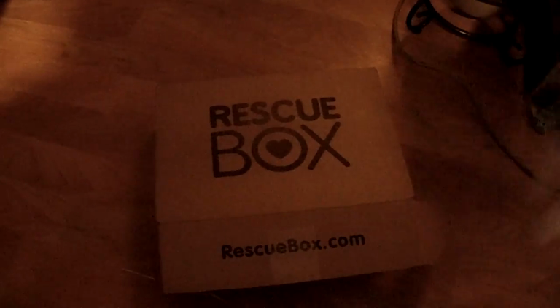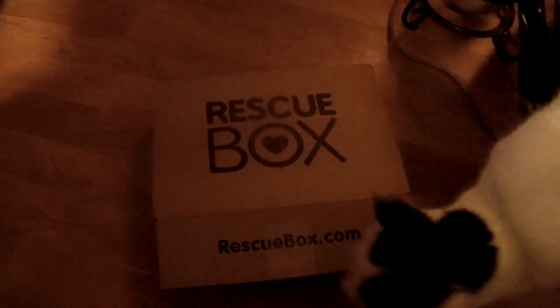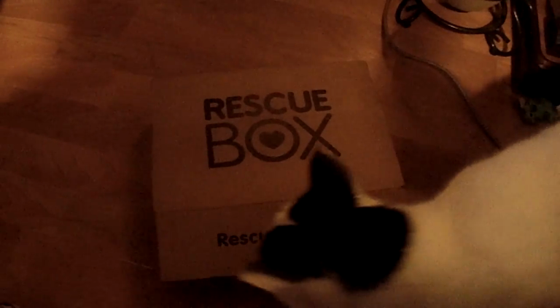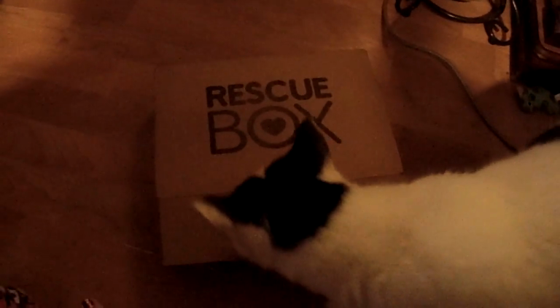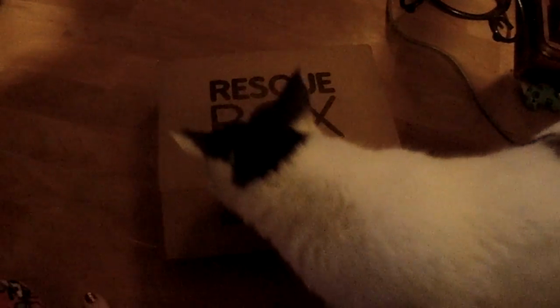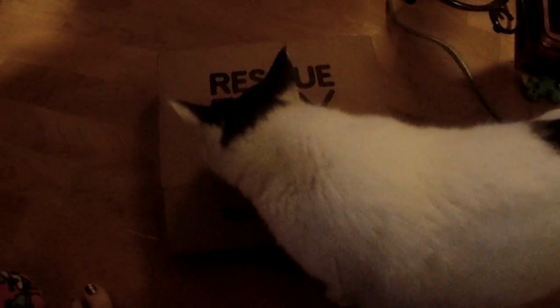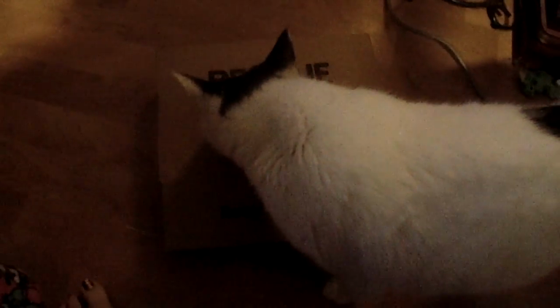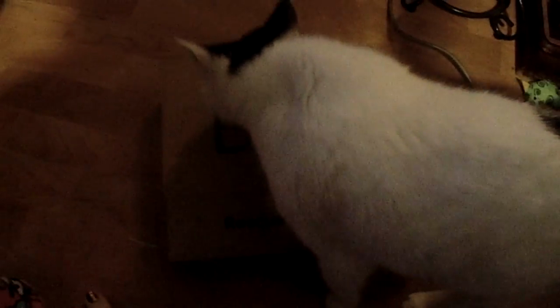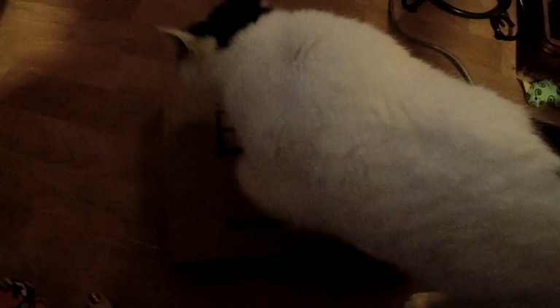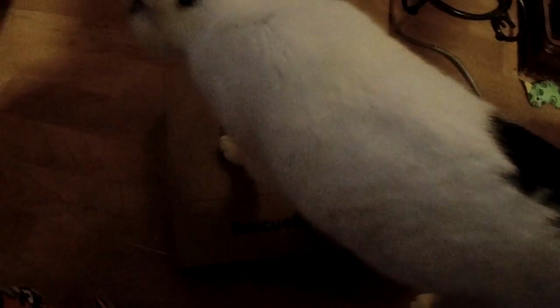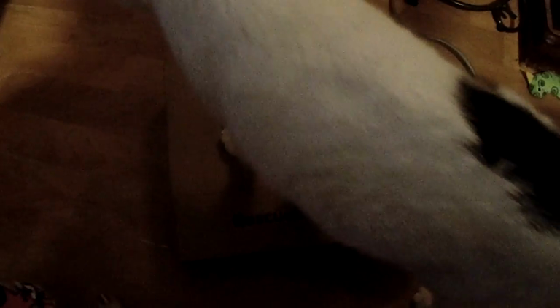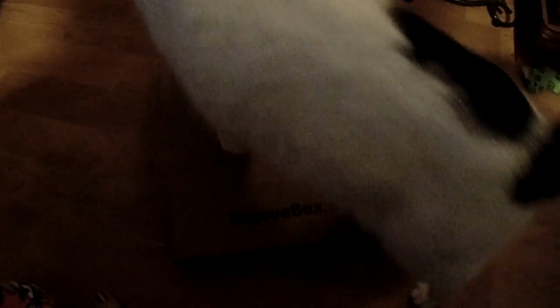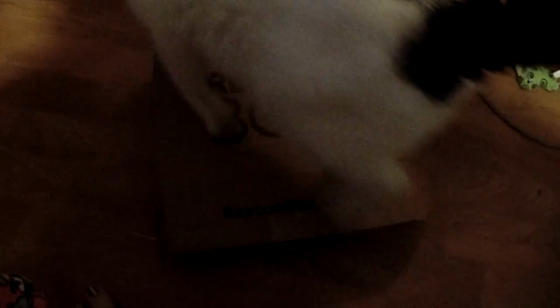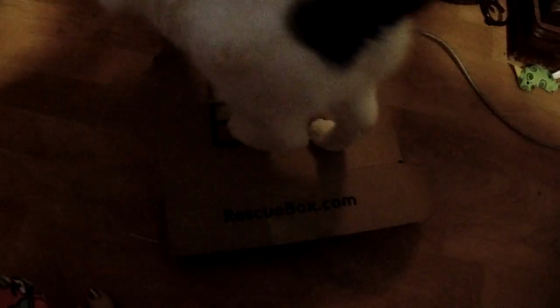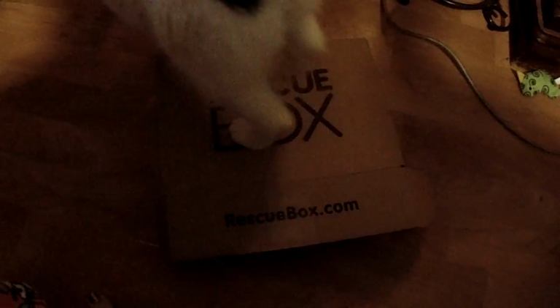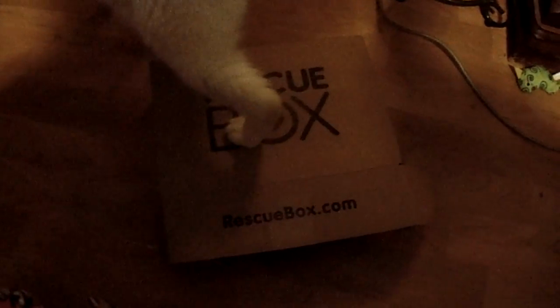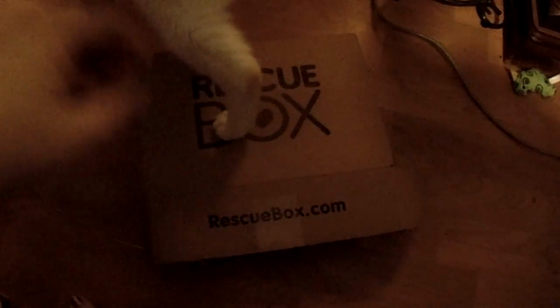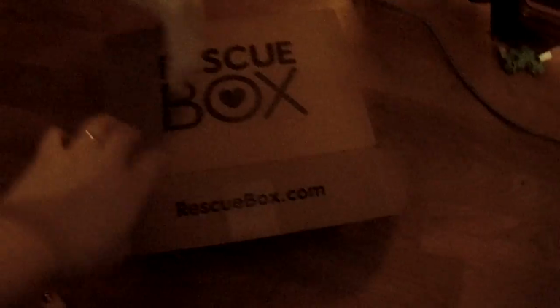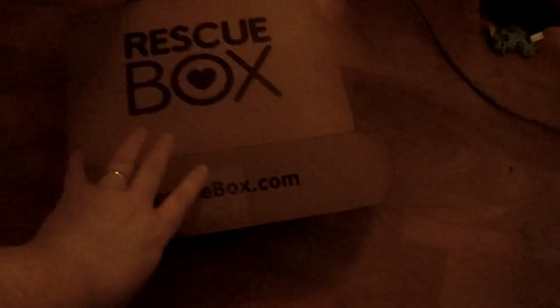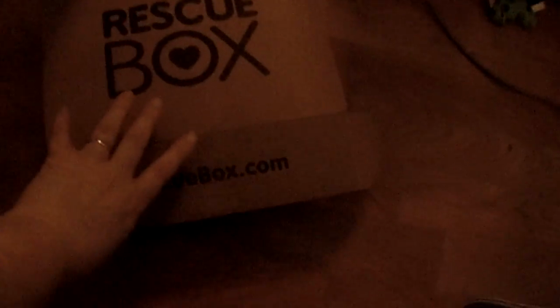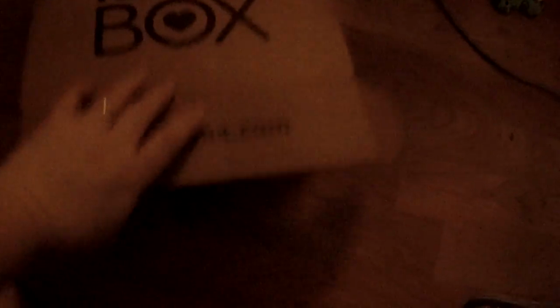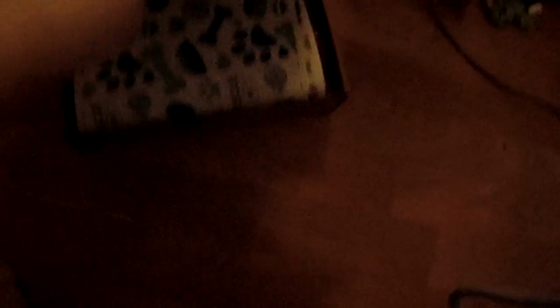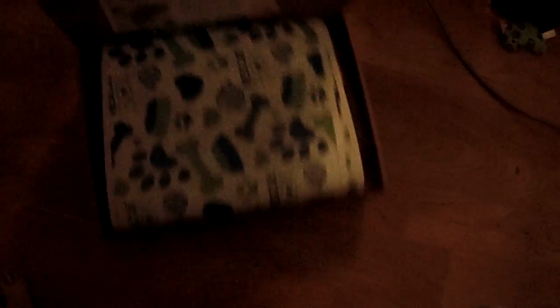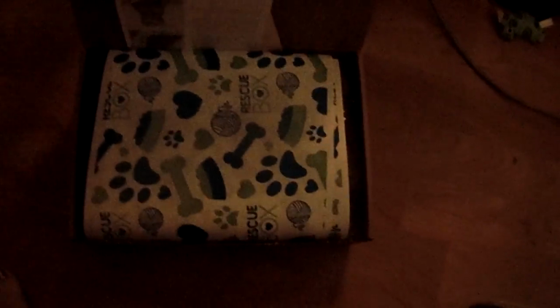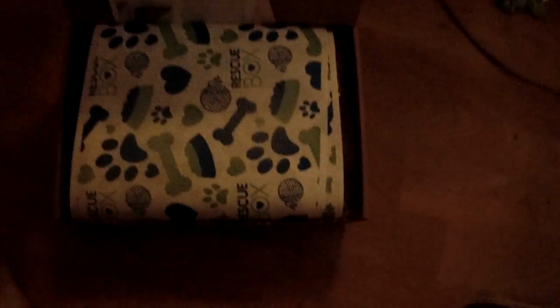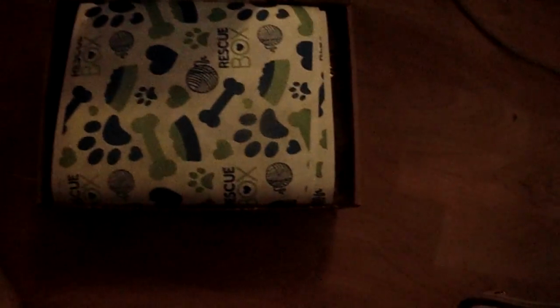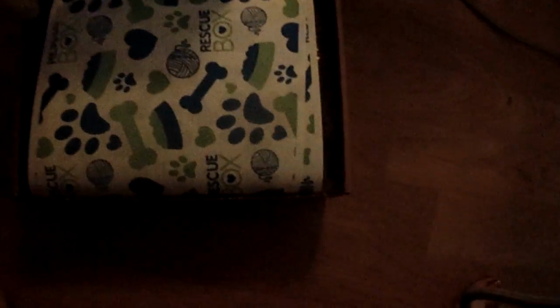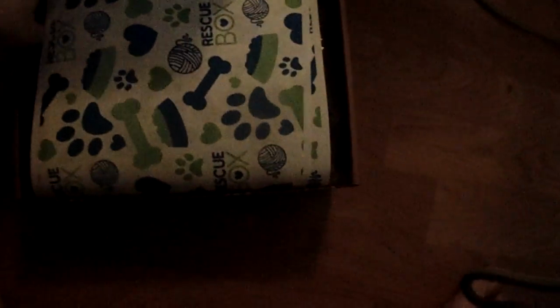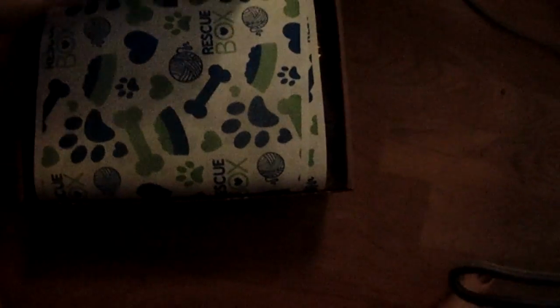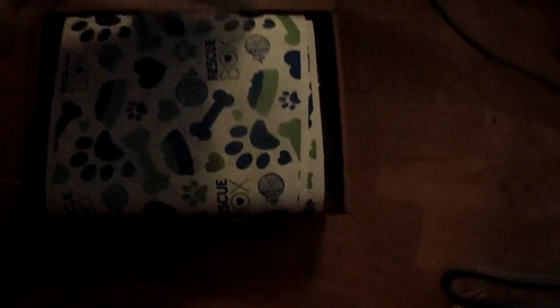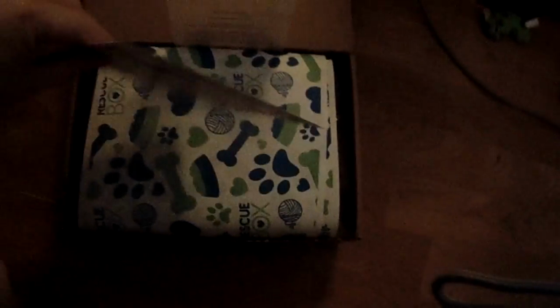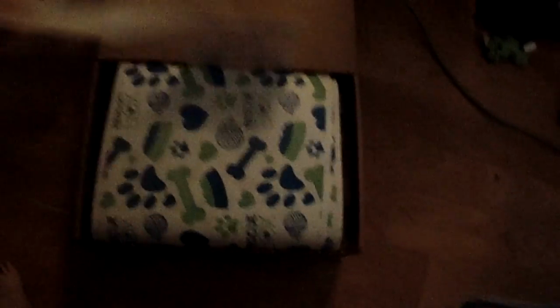Charlie's Rescue Box came today. Oh boy, Charlie, let's see what's in it. Come here.